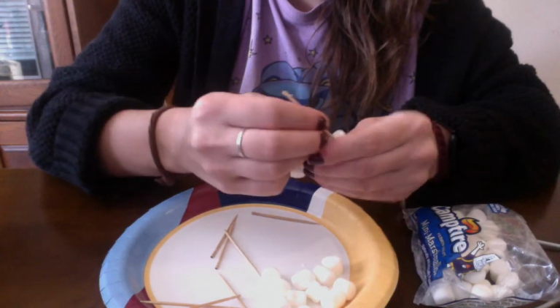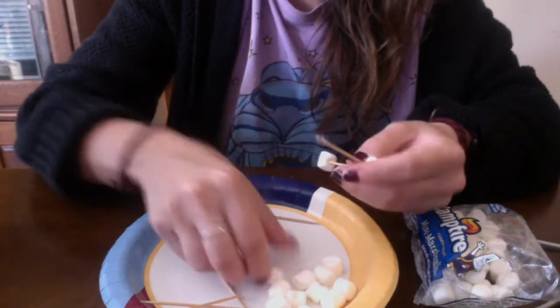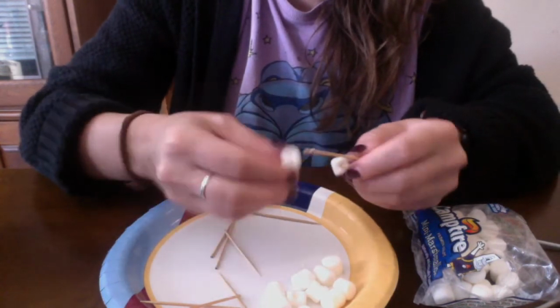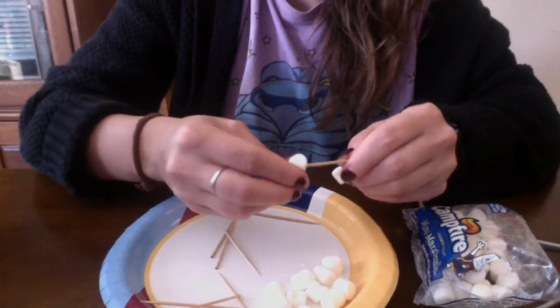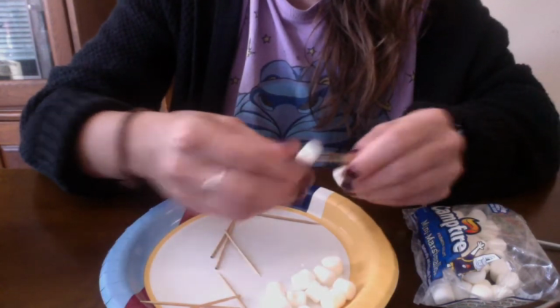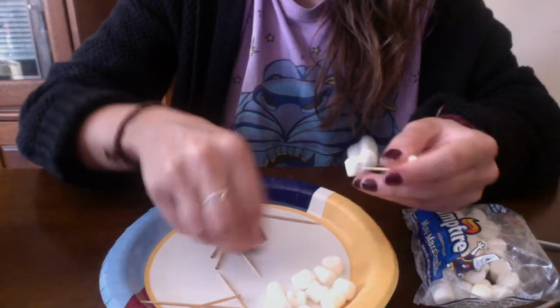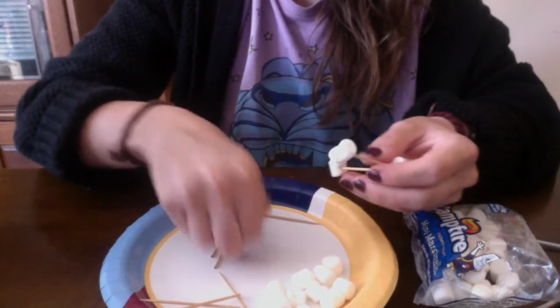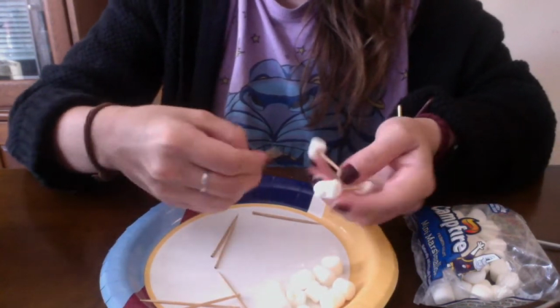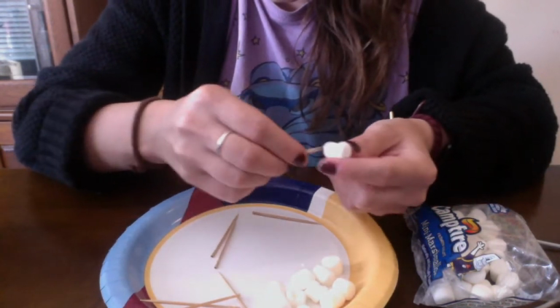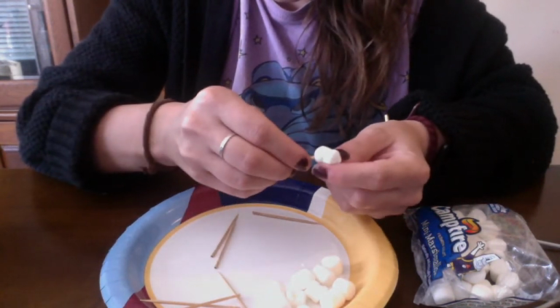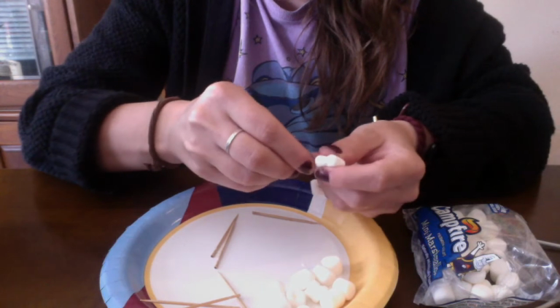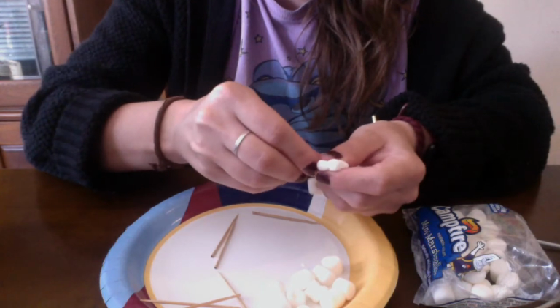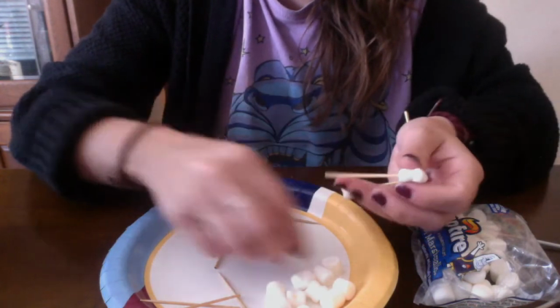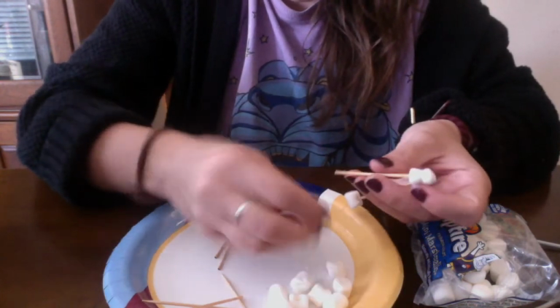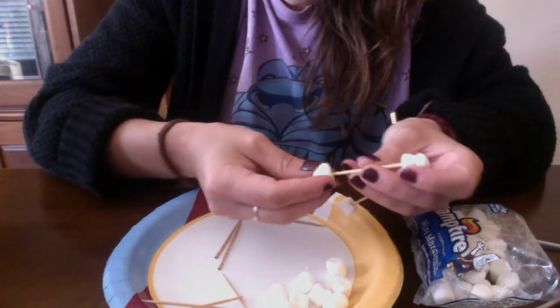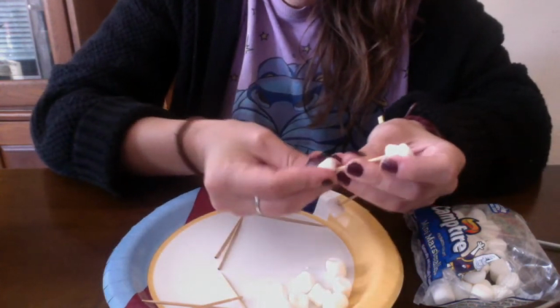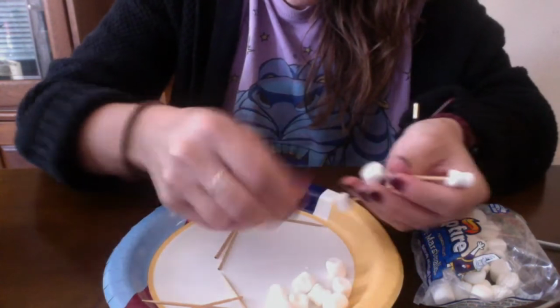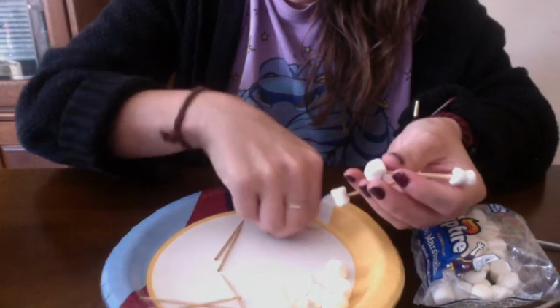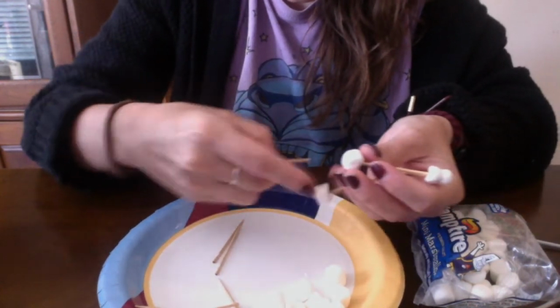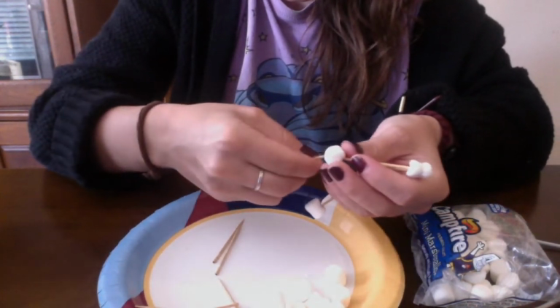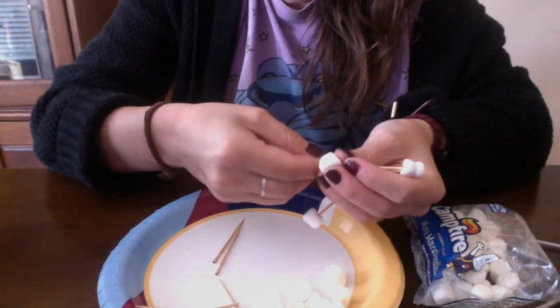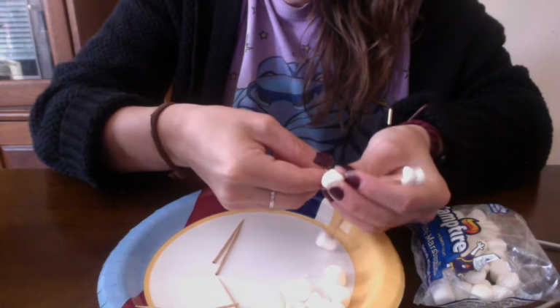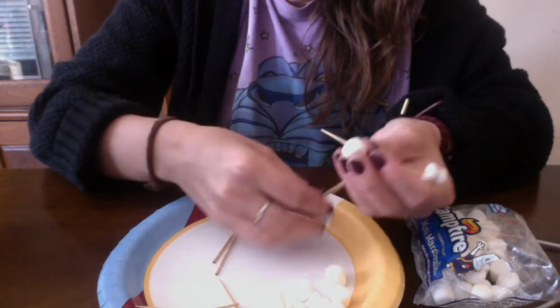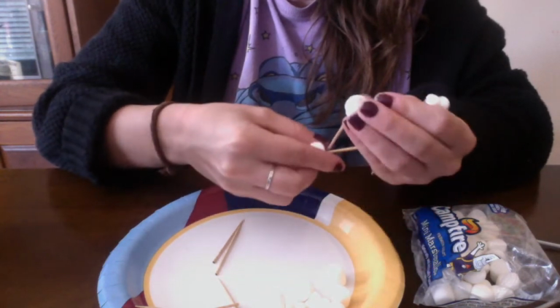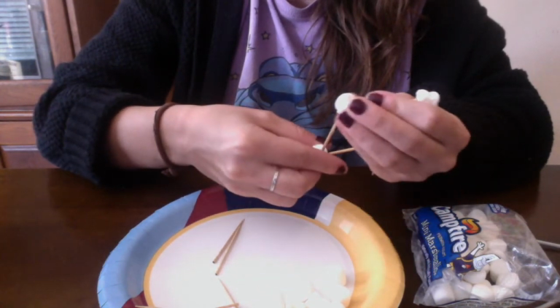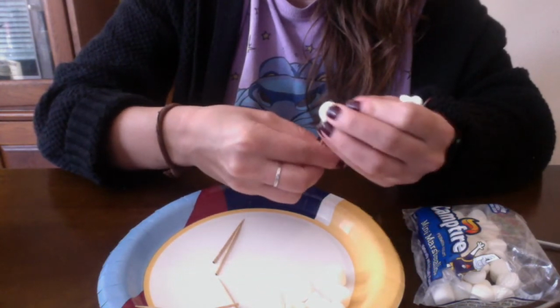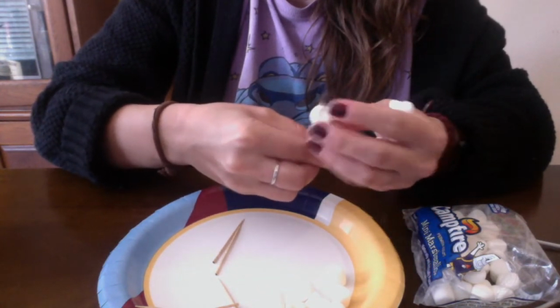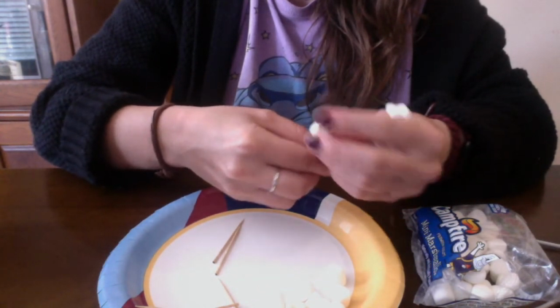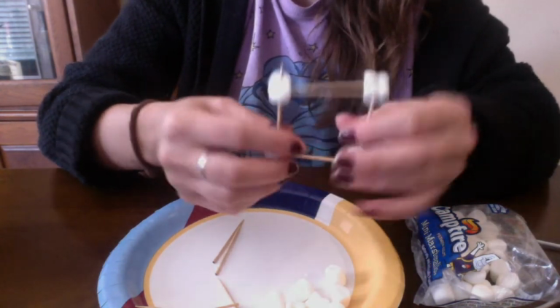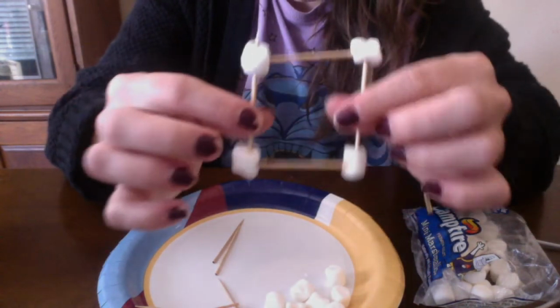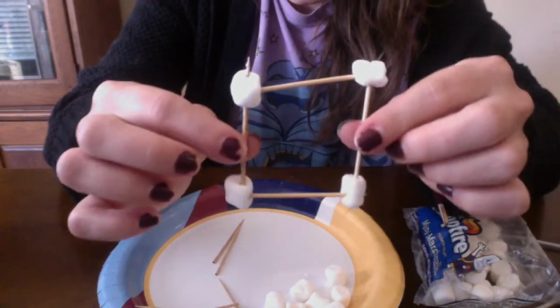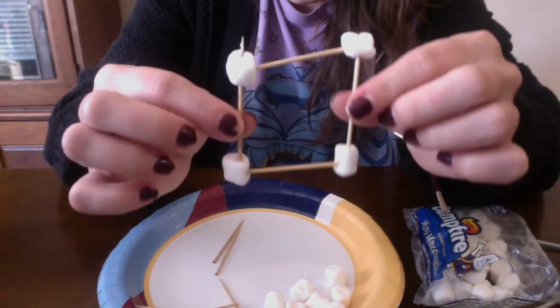I'm going to create a square, so I'm going to stick the toothpicks in the marshmallows. I have marshmallows and I'm going to make a square.